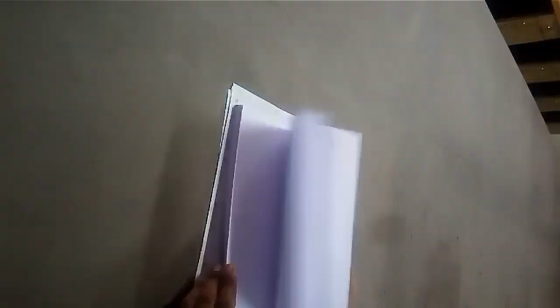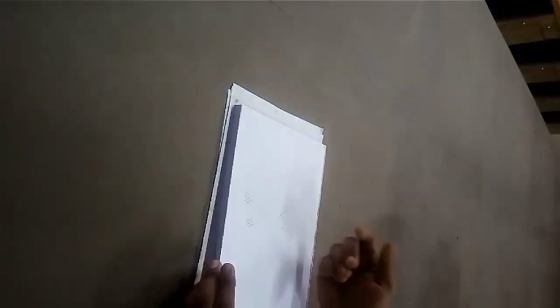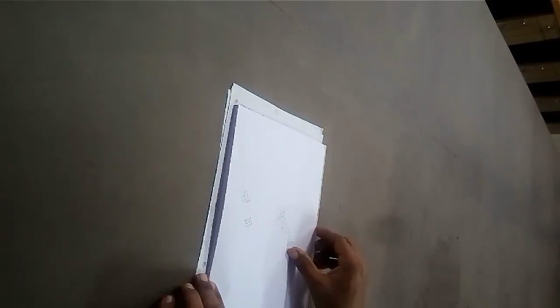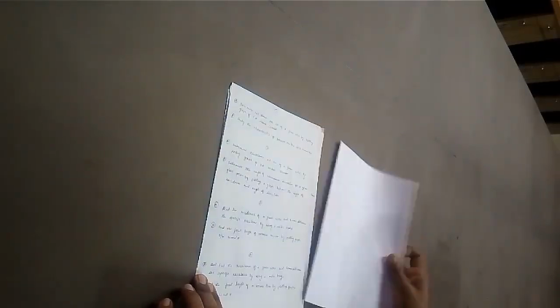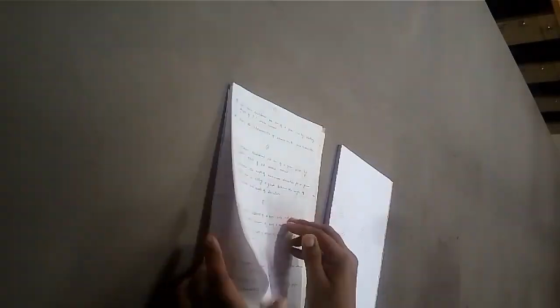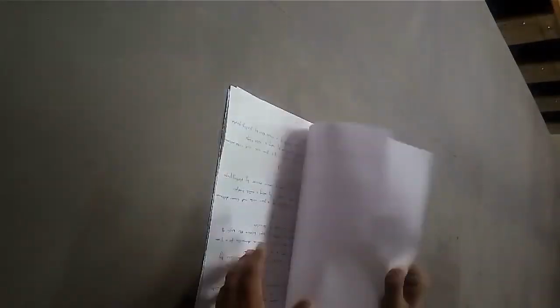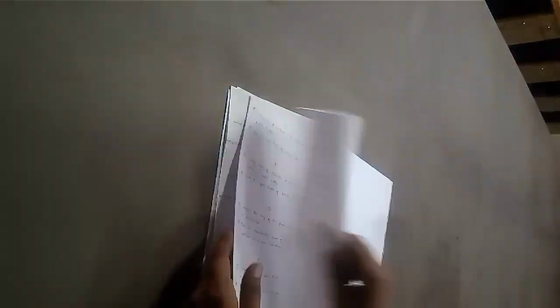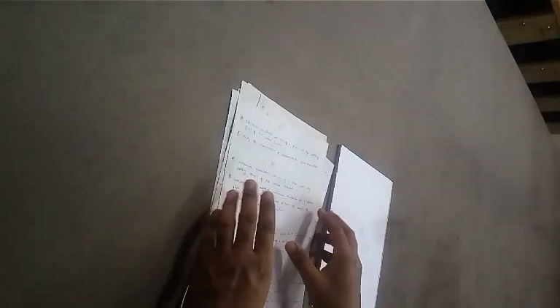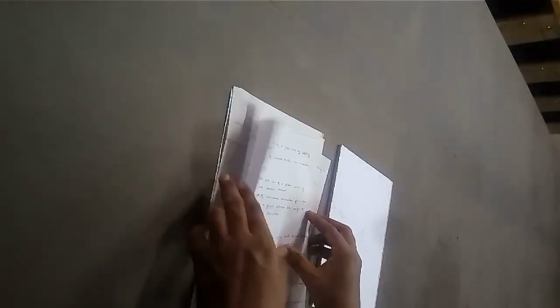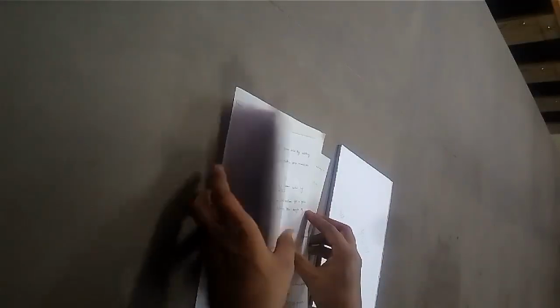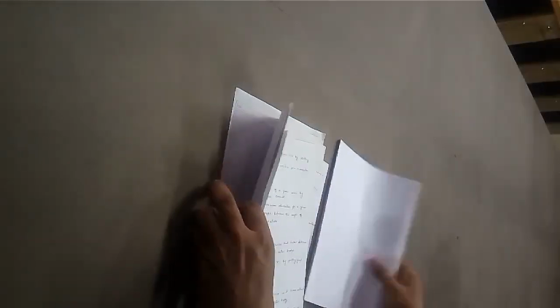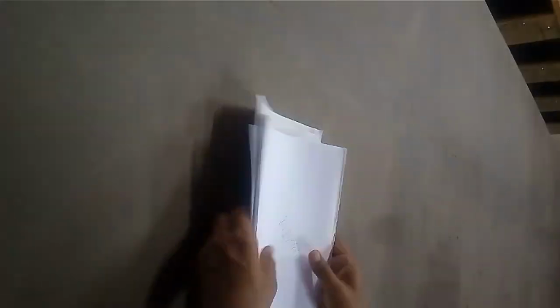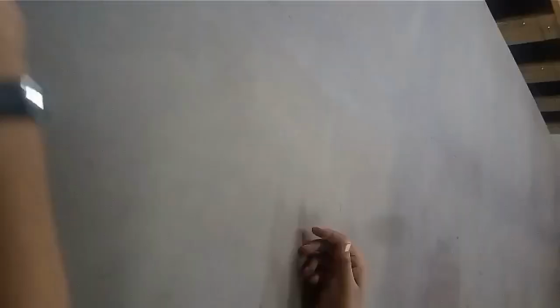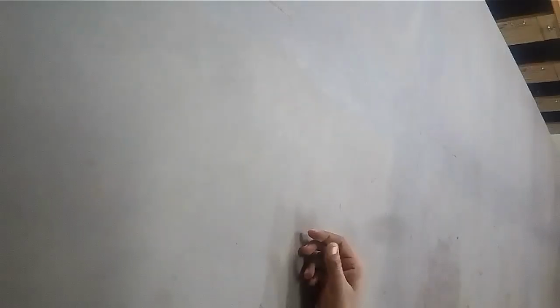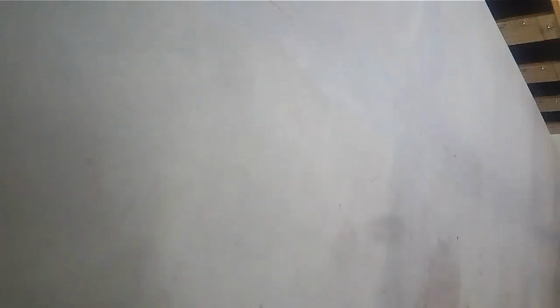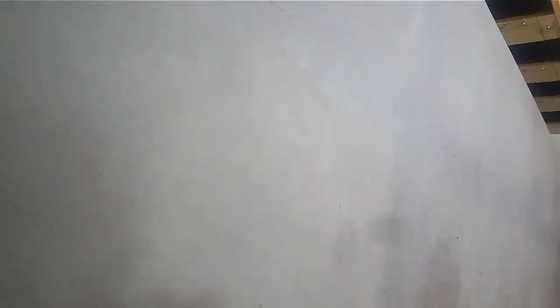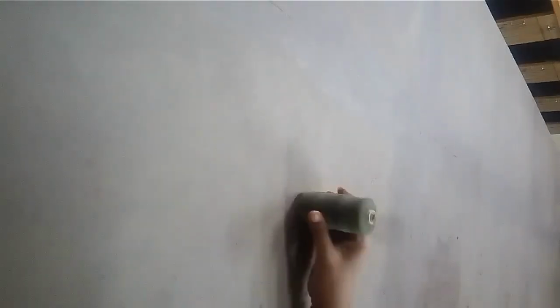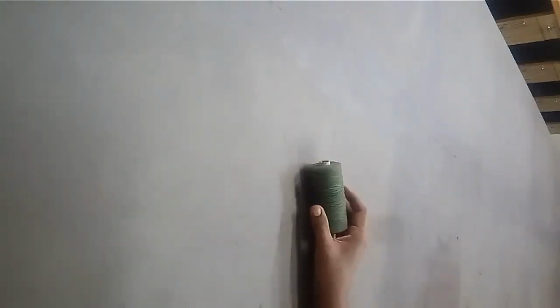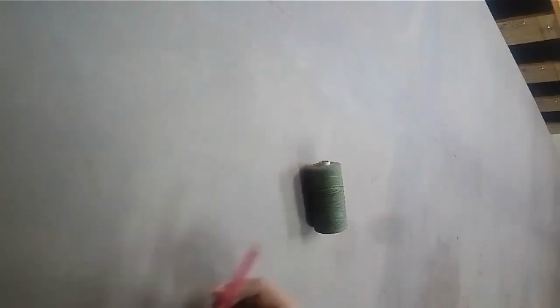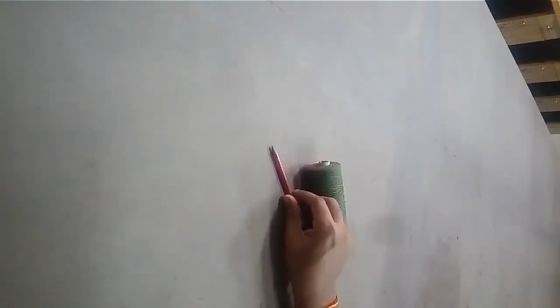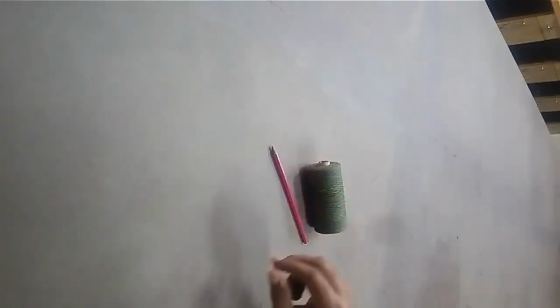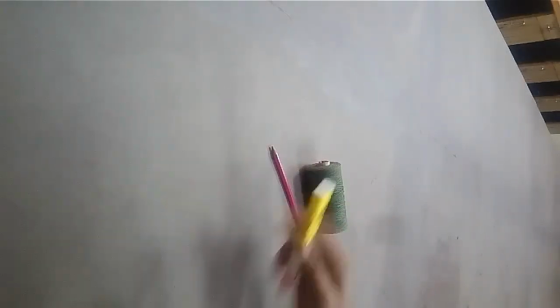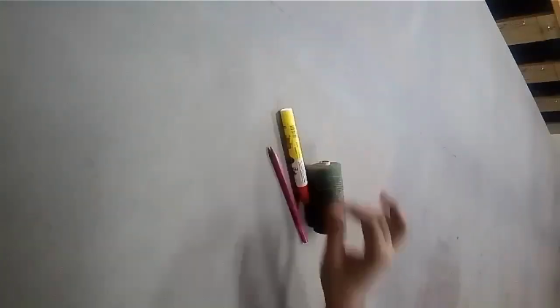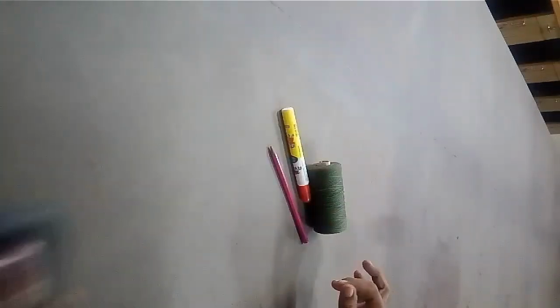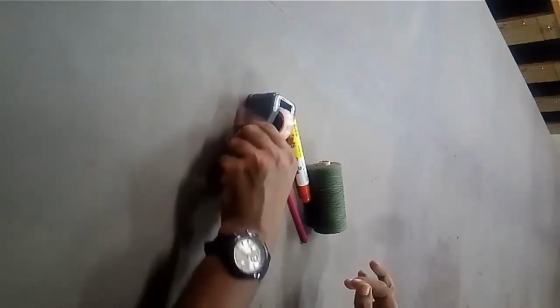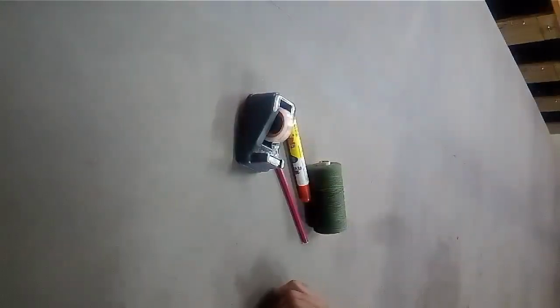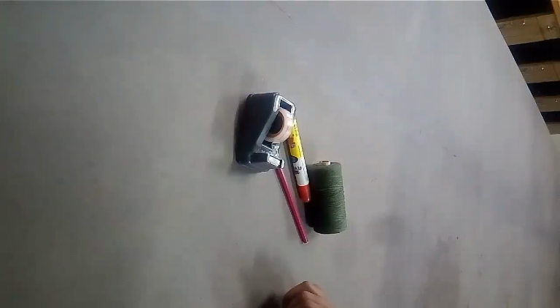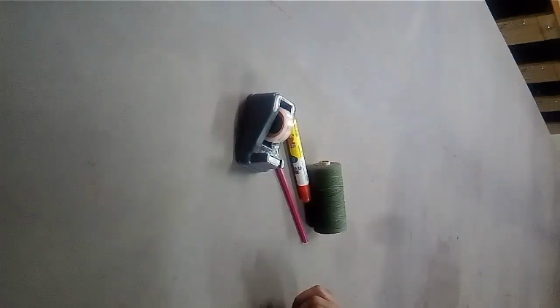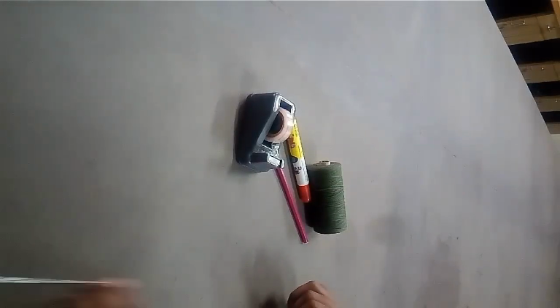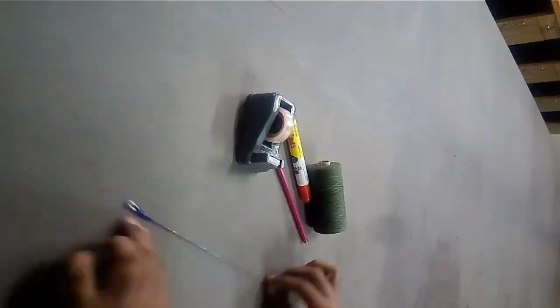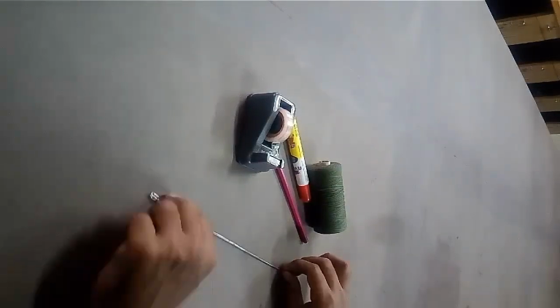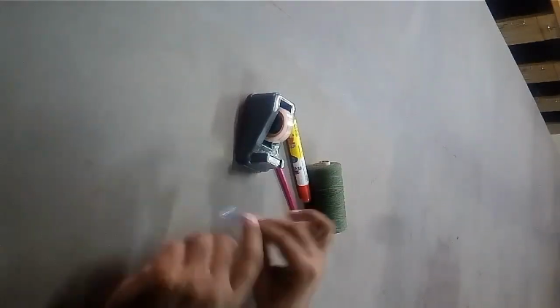To make these models you need old notebook or A4 size sheets, thread, pencil, transparent tape or glue, scissor, and wire which is to be used as needle.